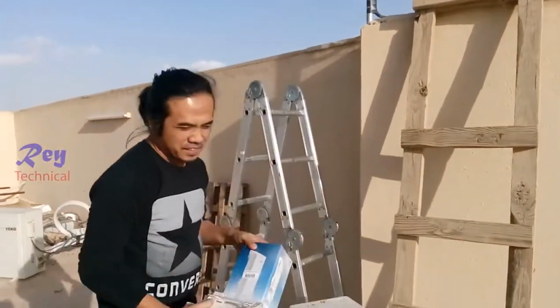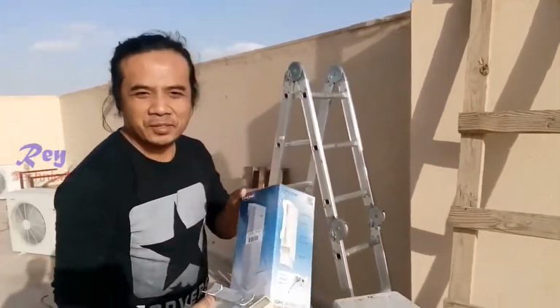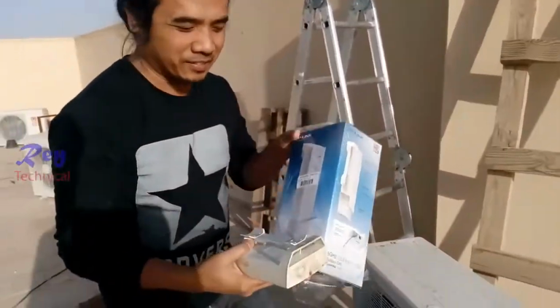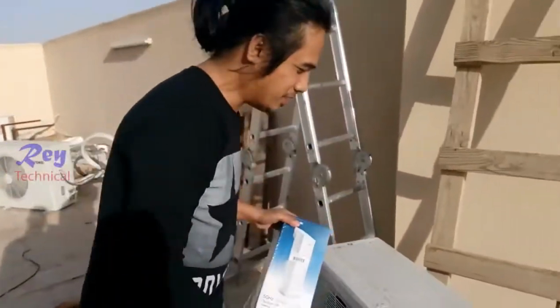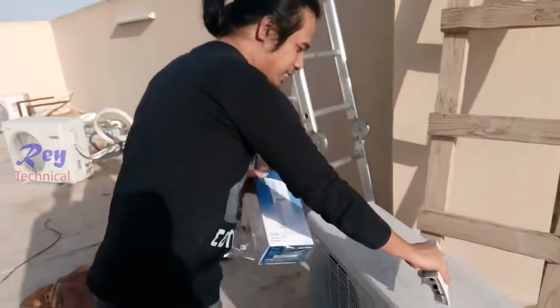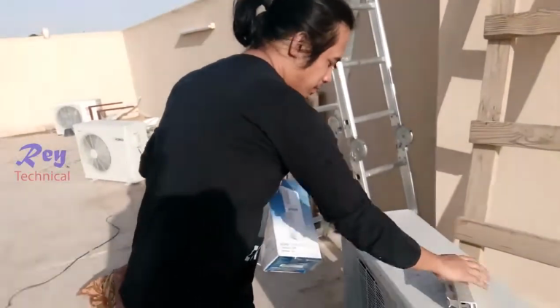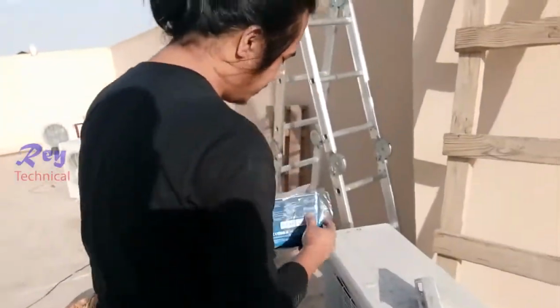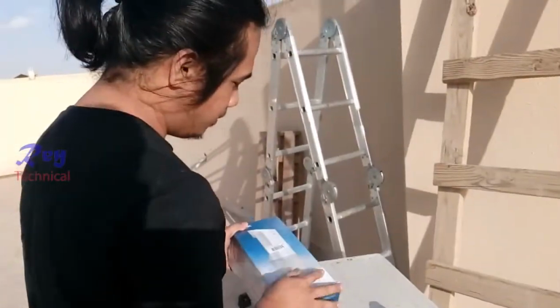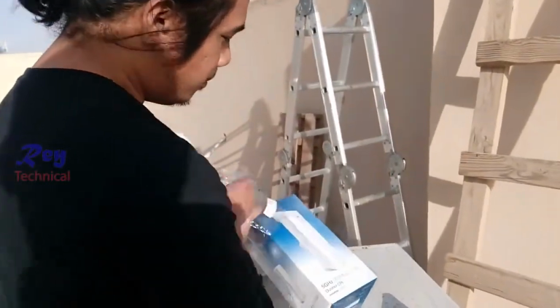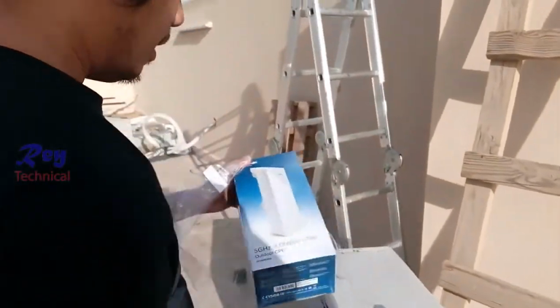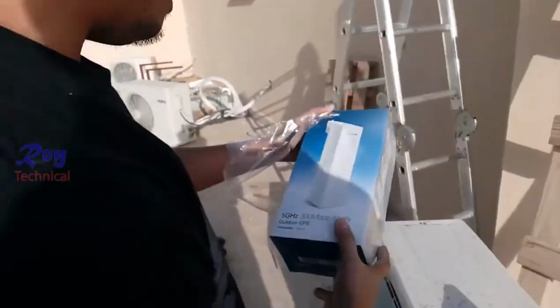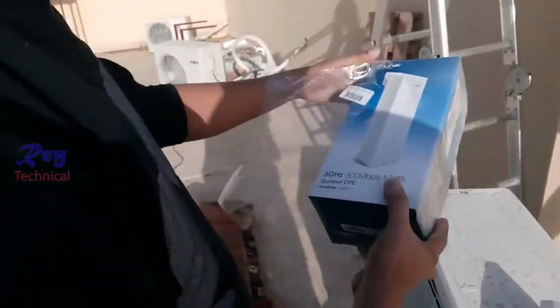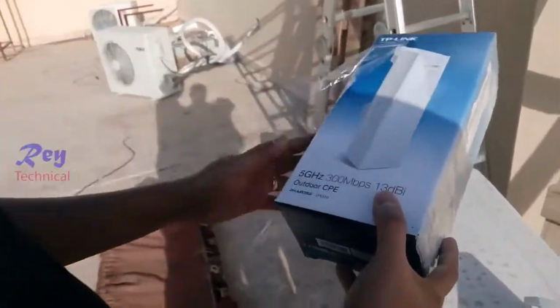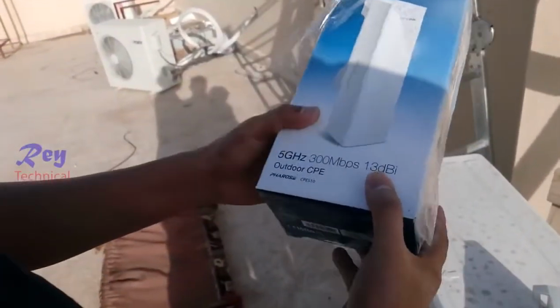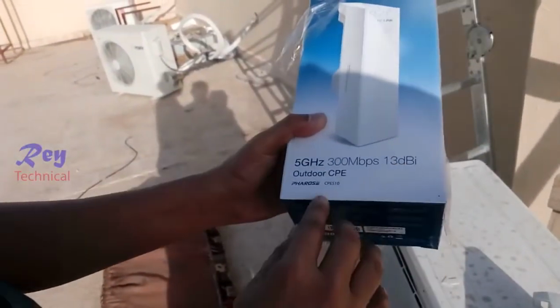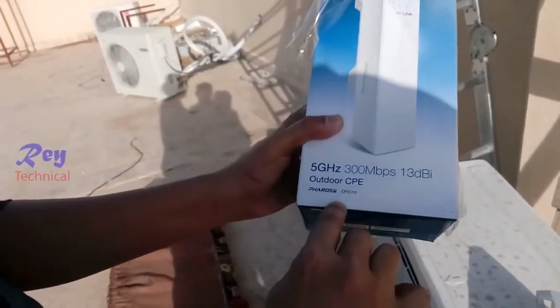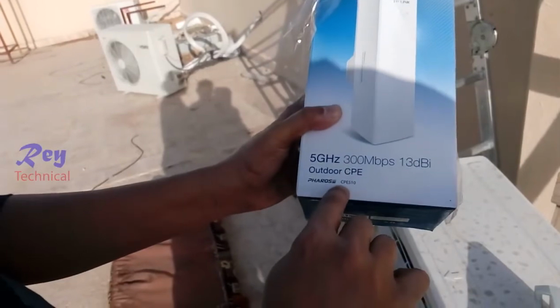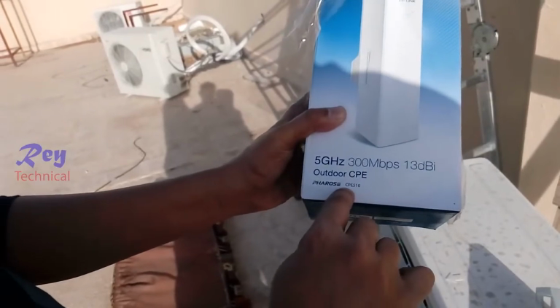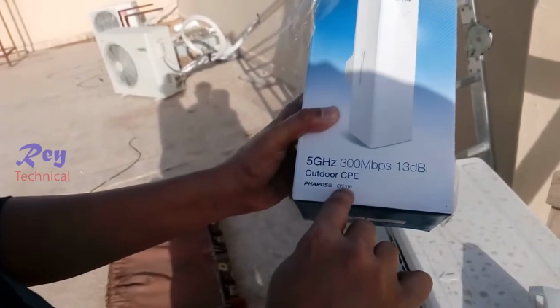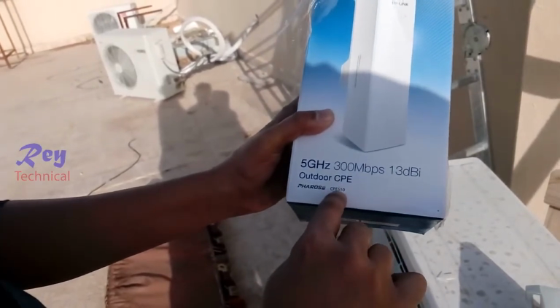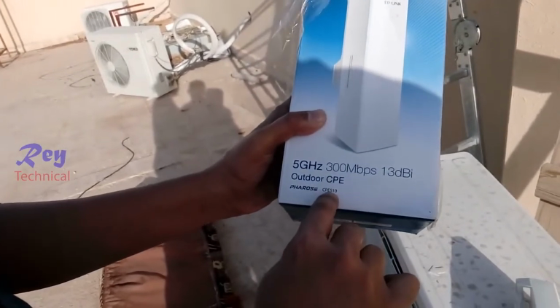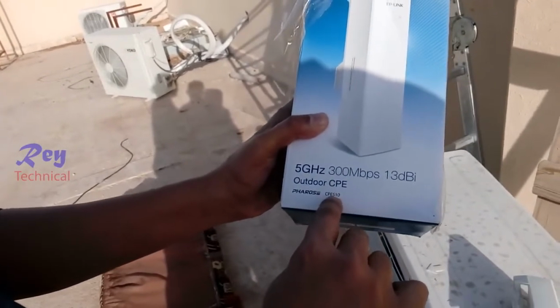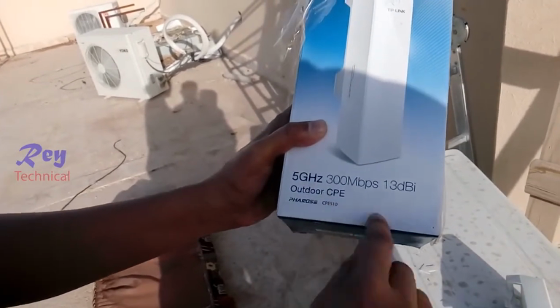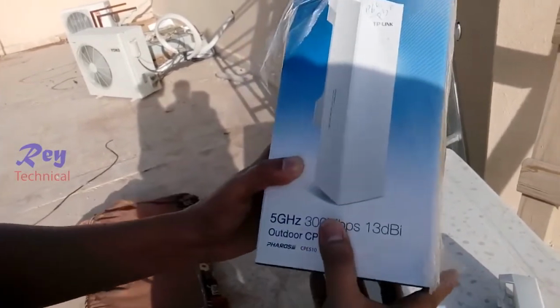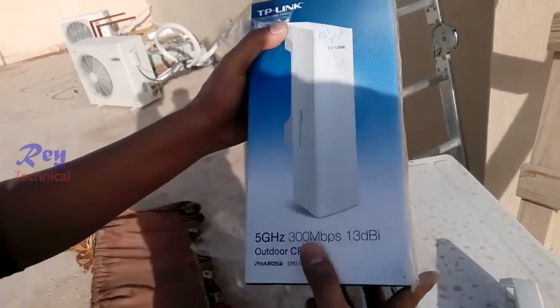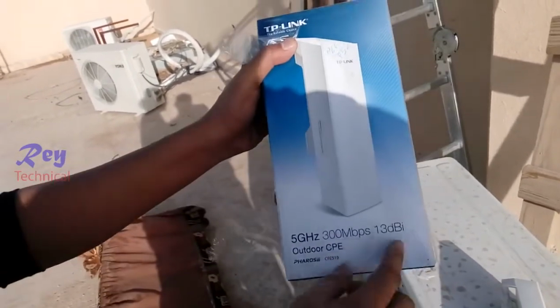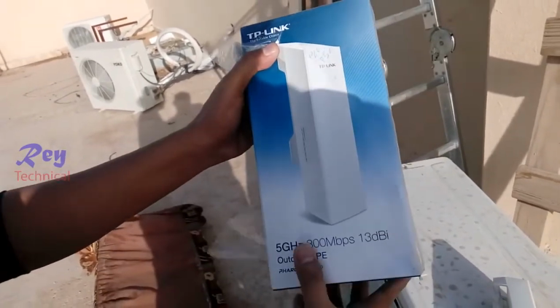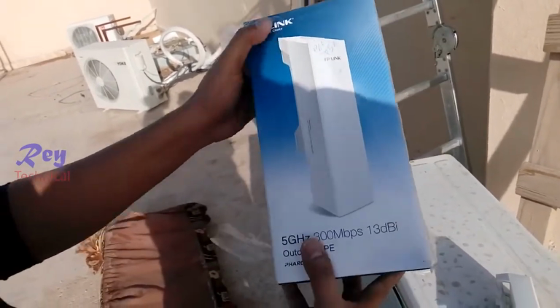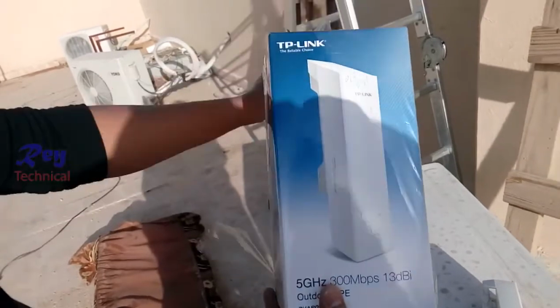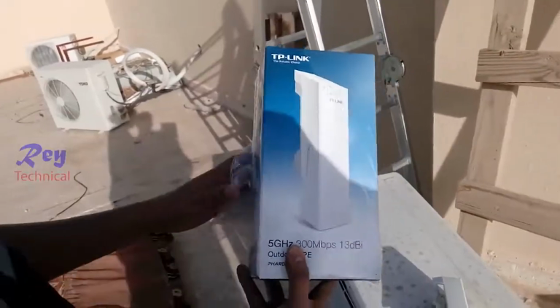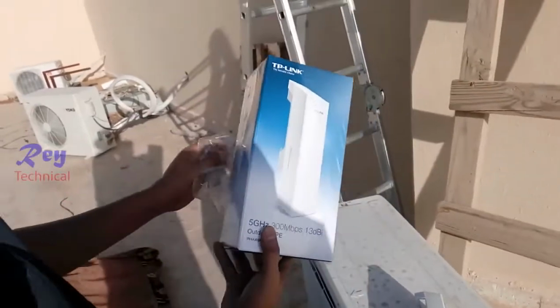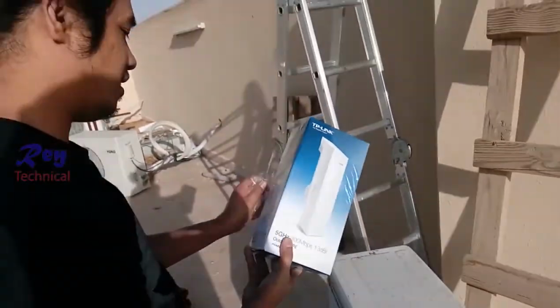This is the new device. The model is CPE outdoor CPE 510. It's started DBA — okay, that's fine.